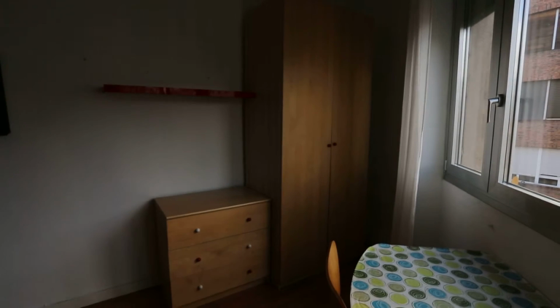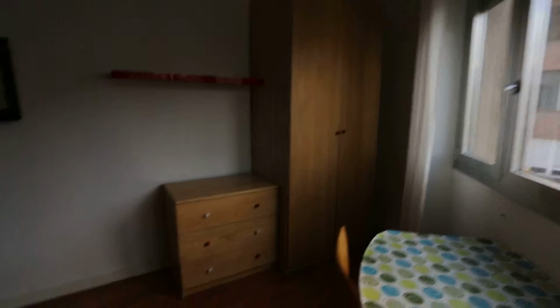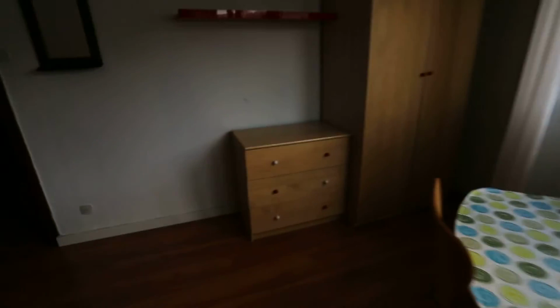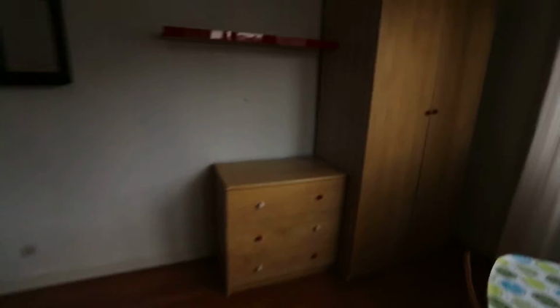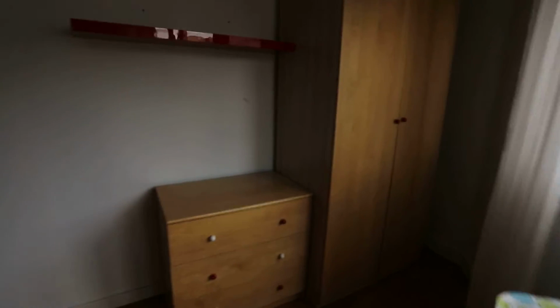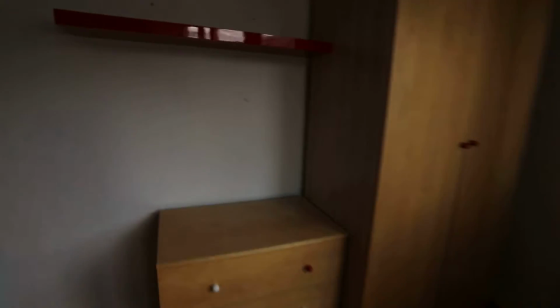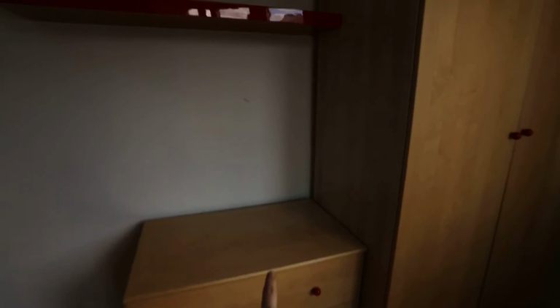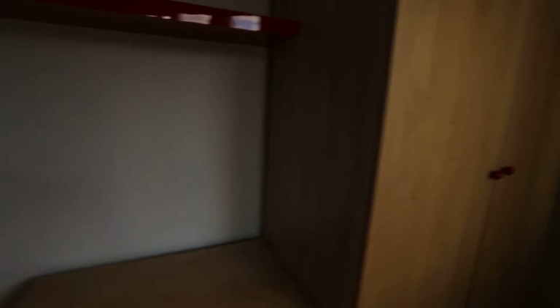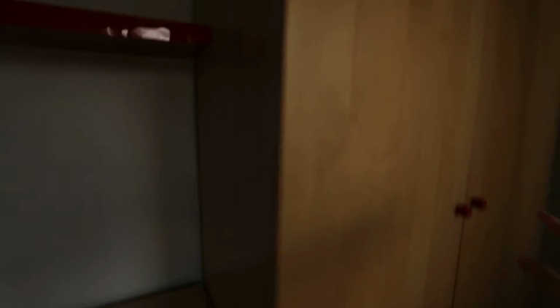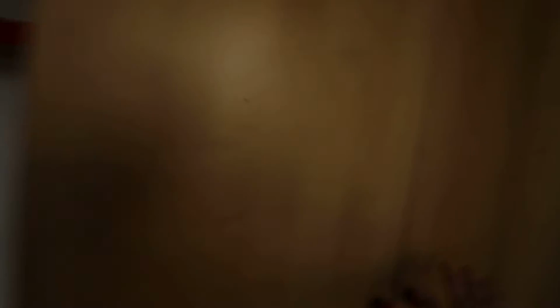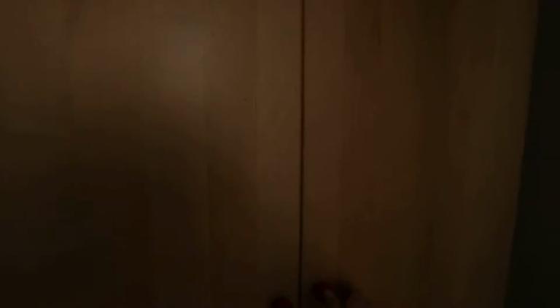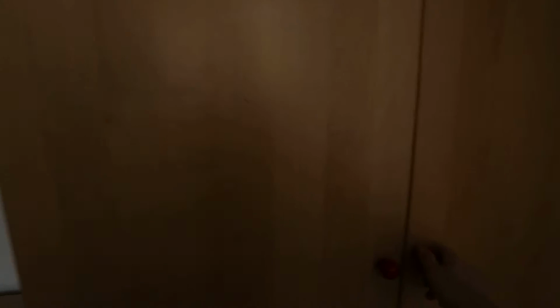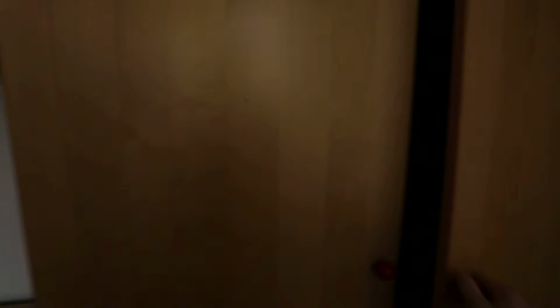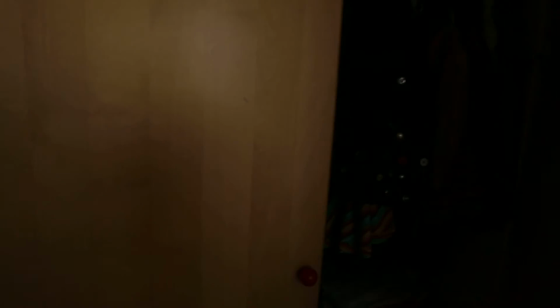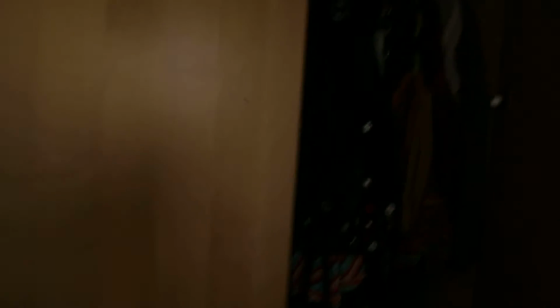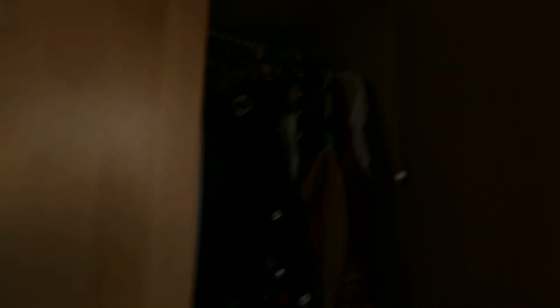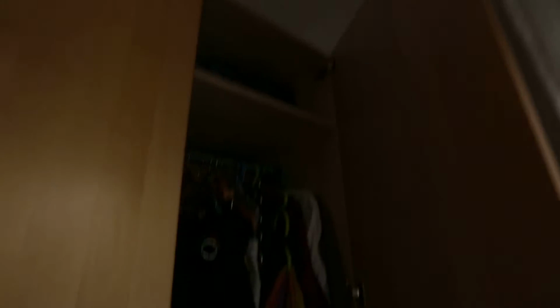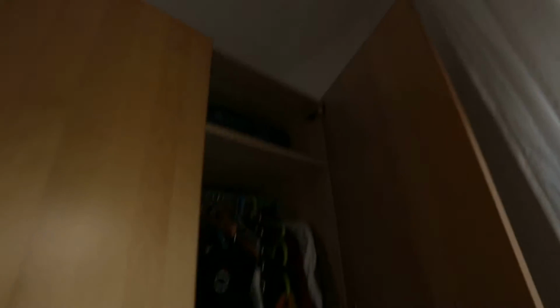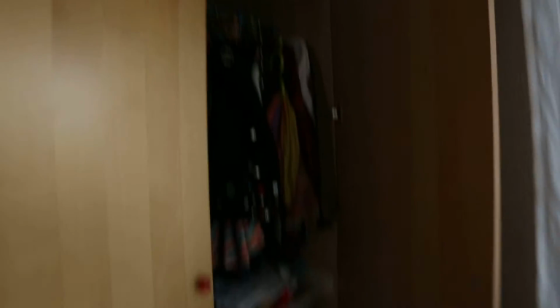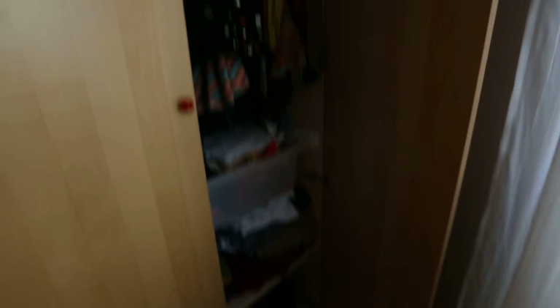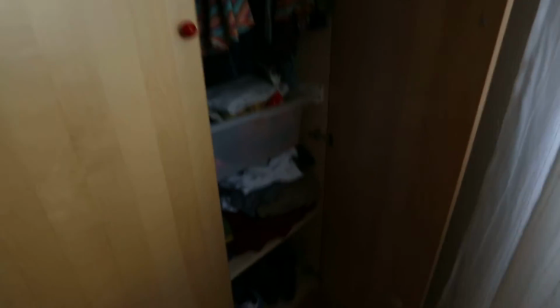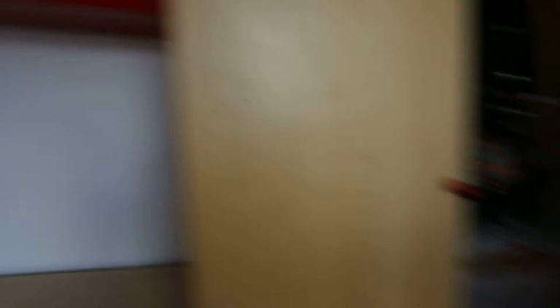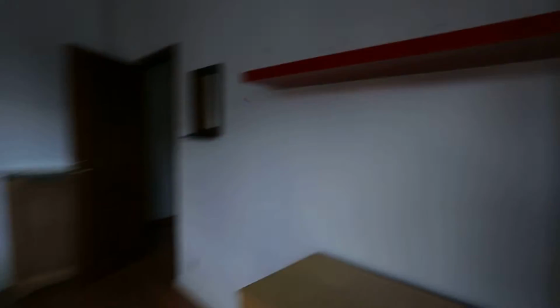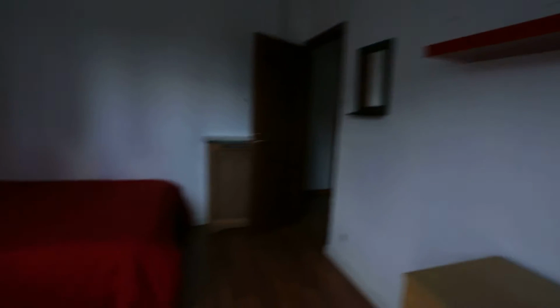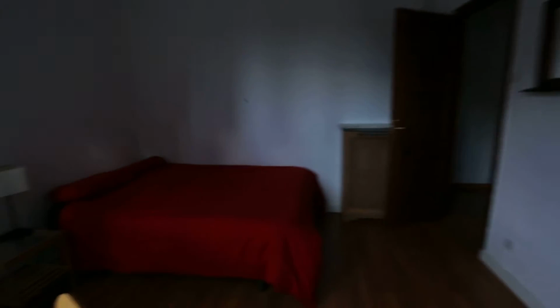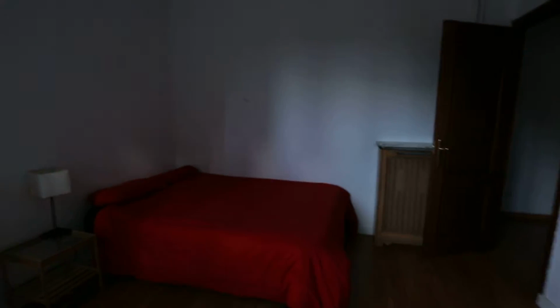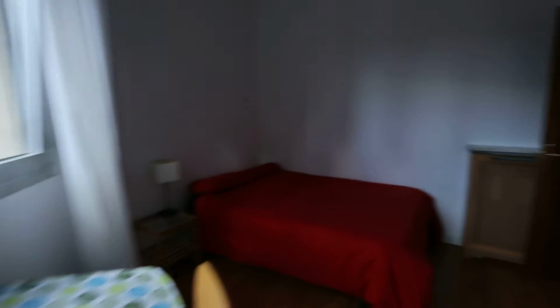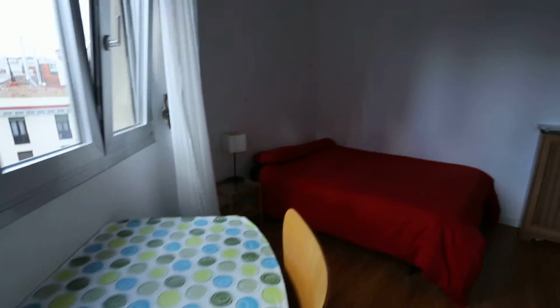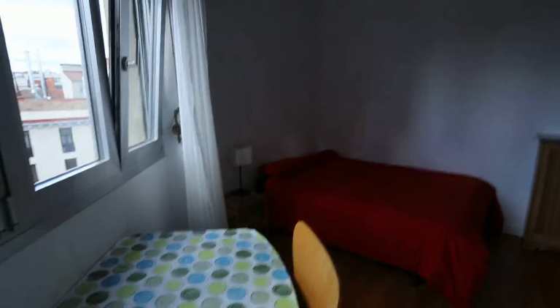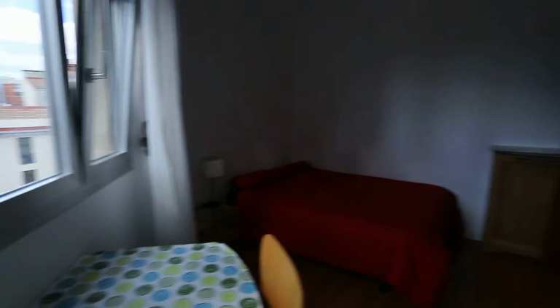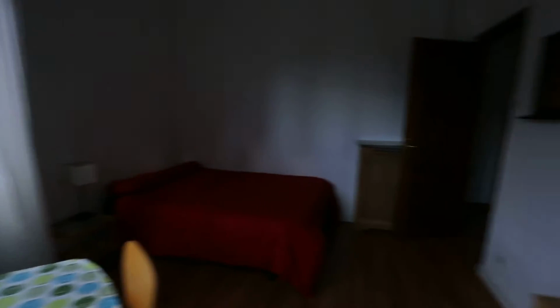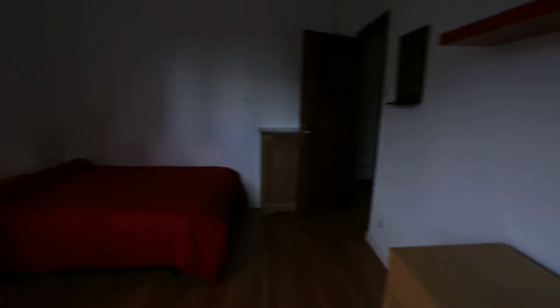Here's the wardrobe. There's a dresser over here, and a big wardrobe with lots of space to store things. Let's get another look at the room.